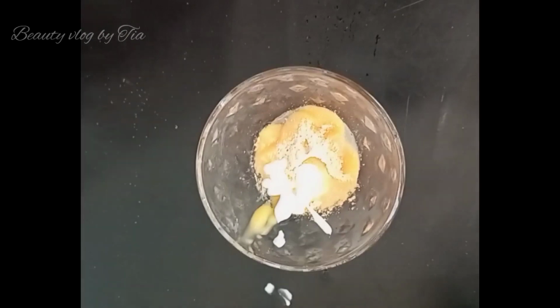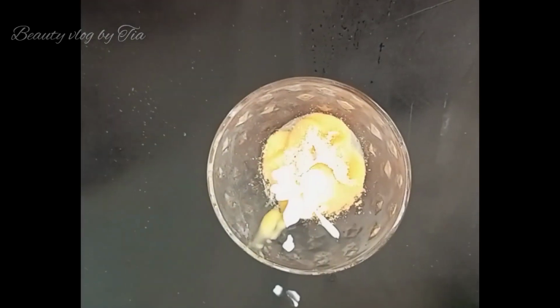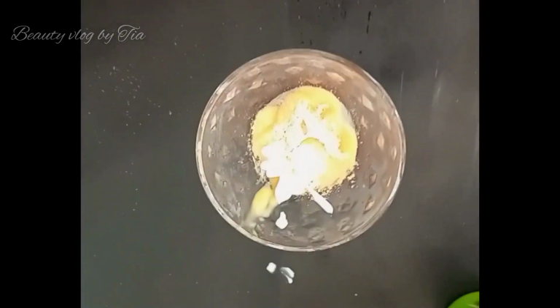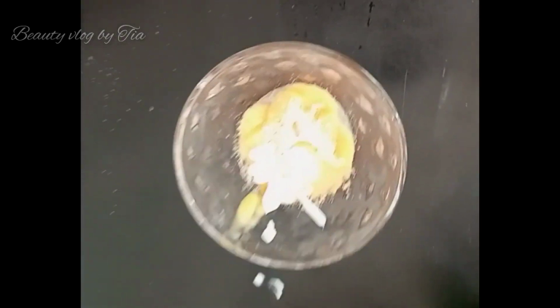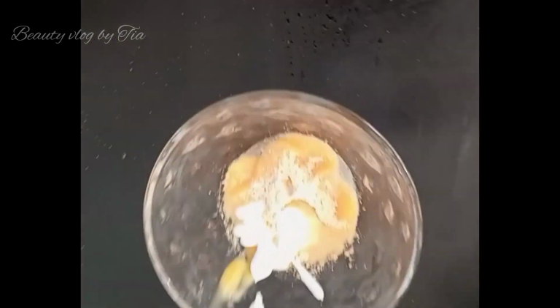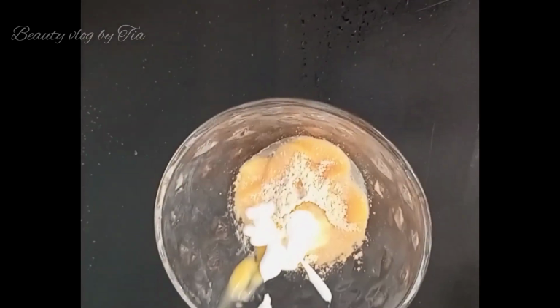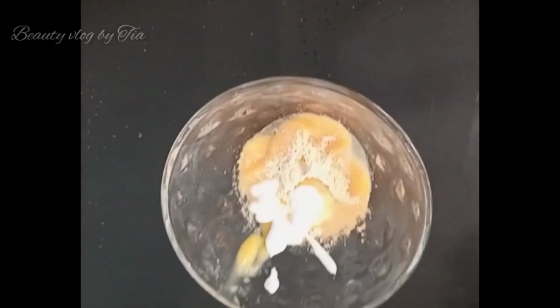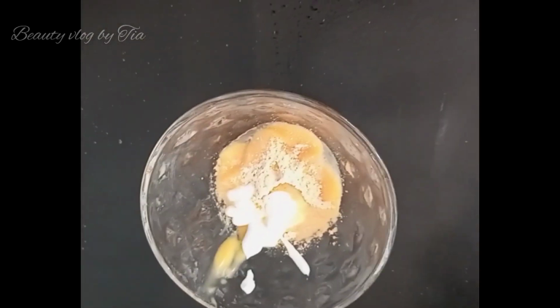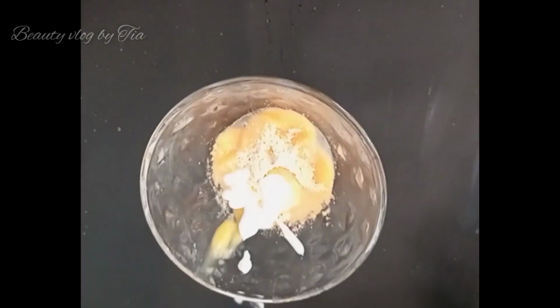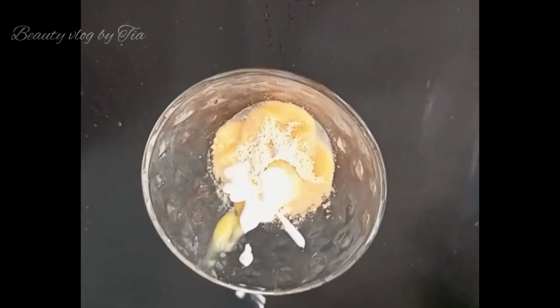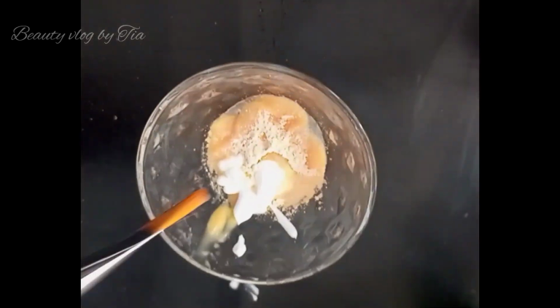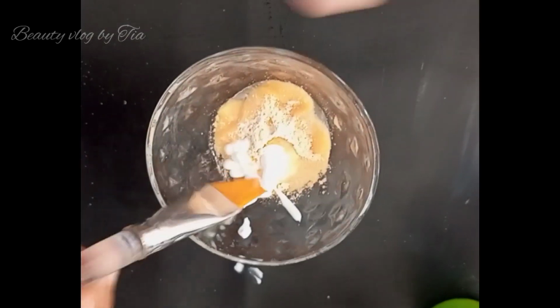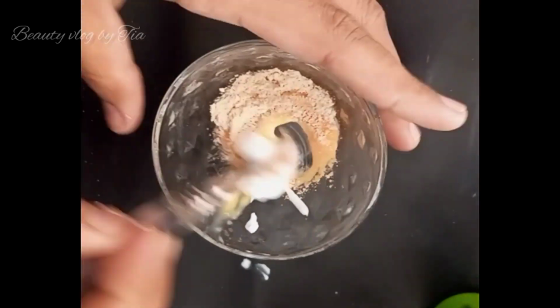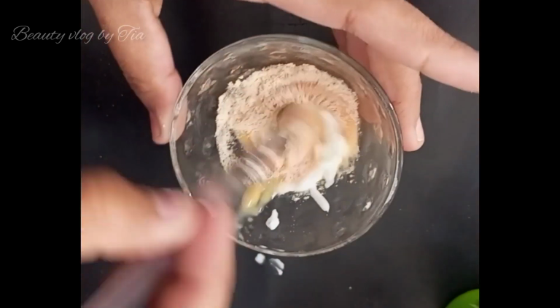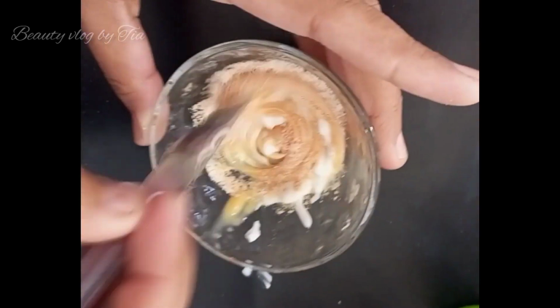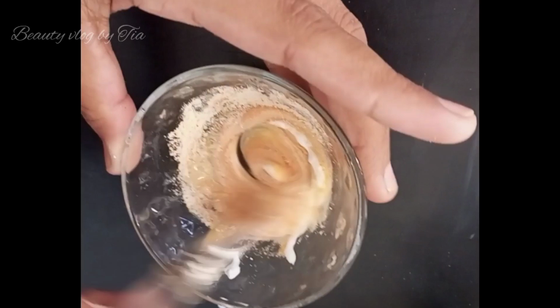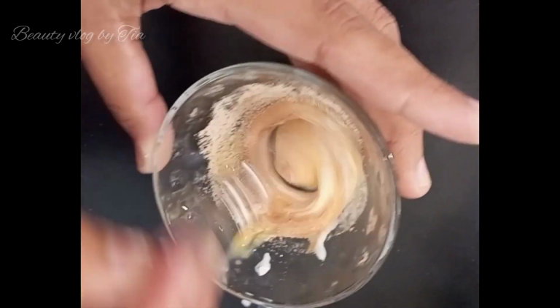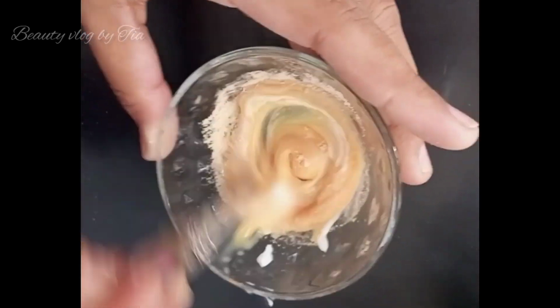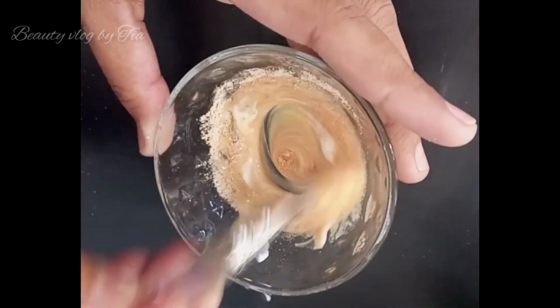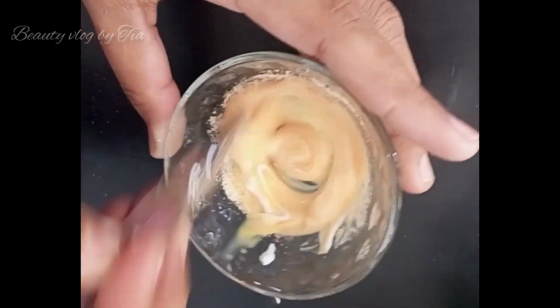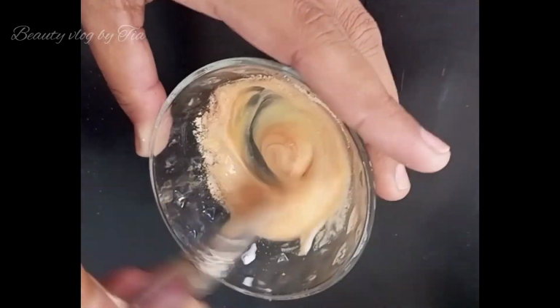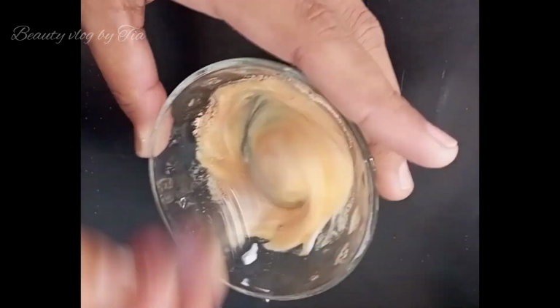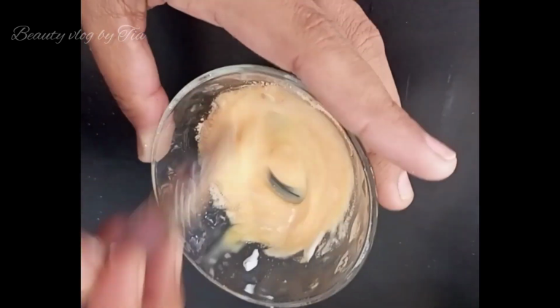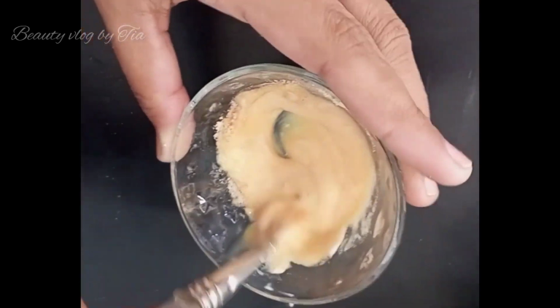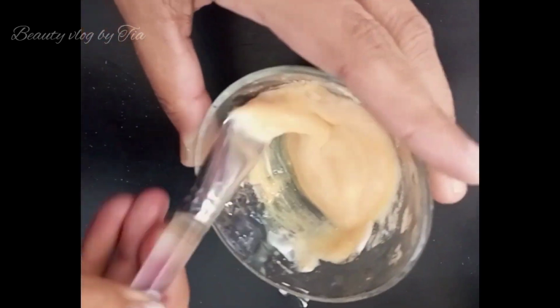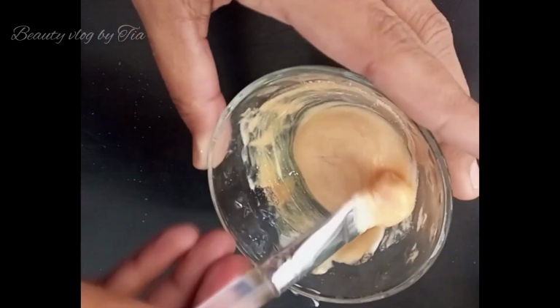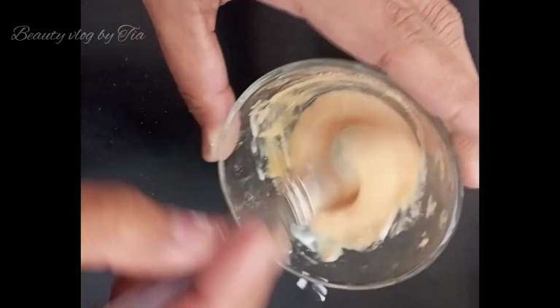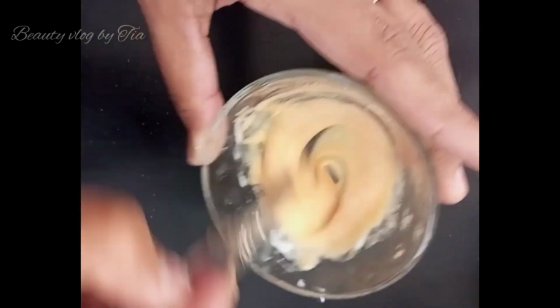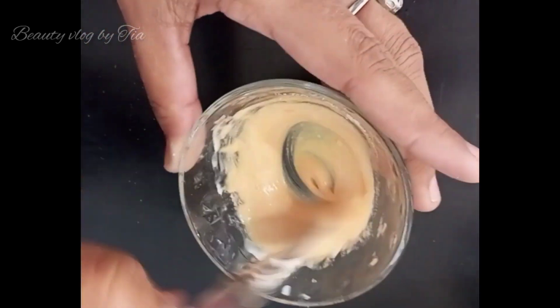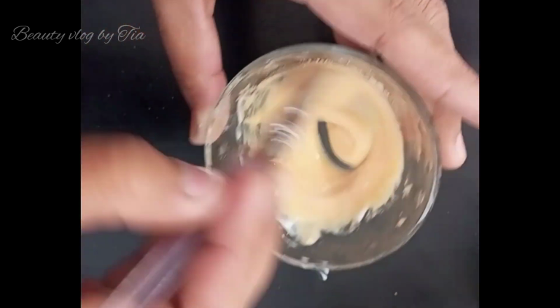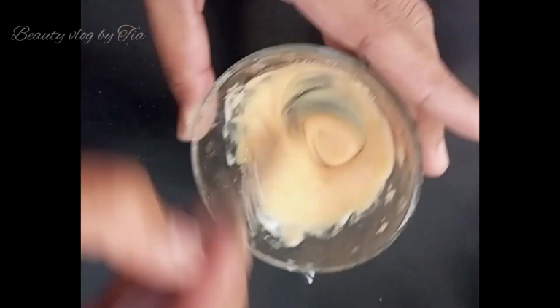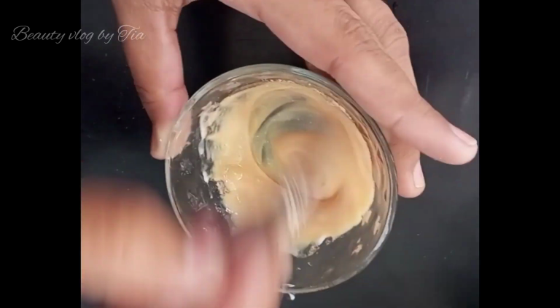We will mix all these things properly. After applying this, you will see how good the results are.